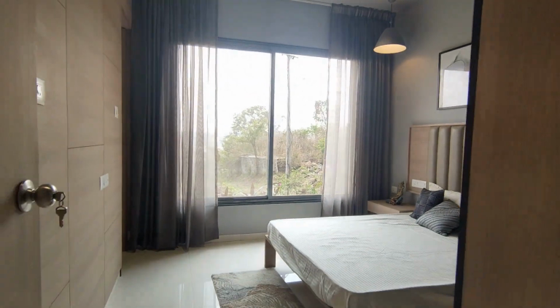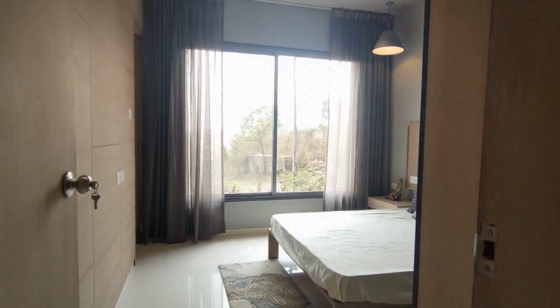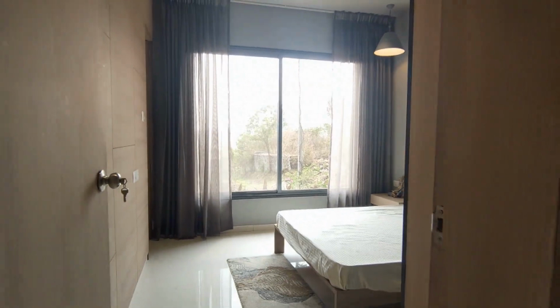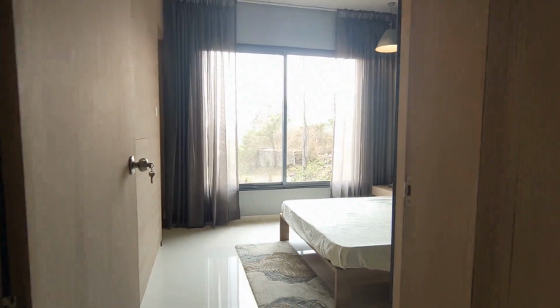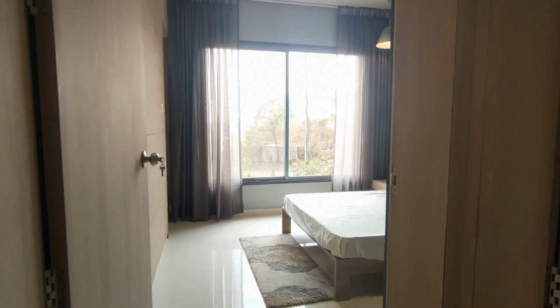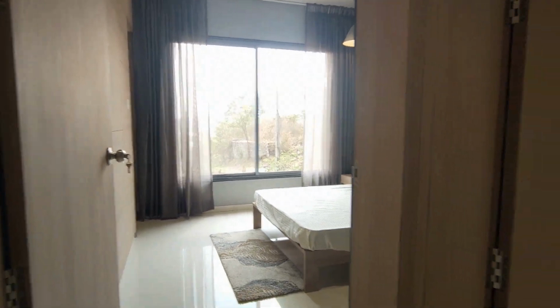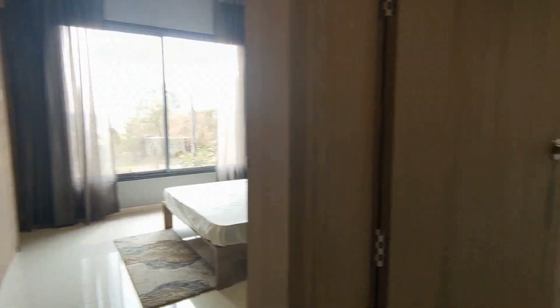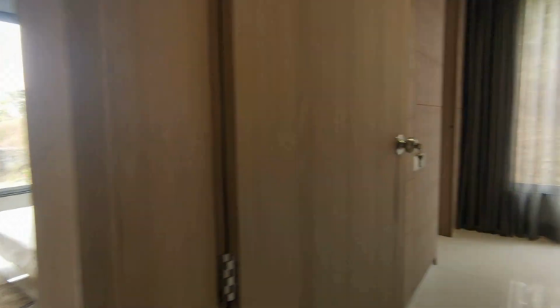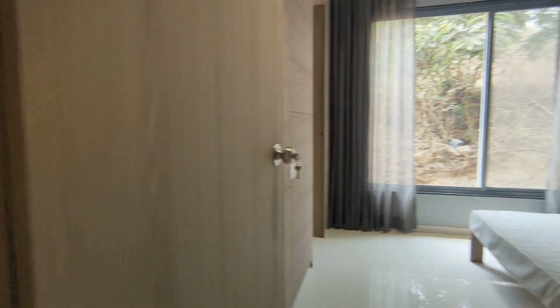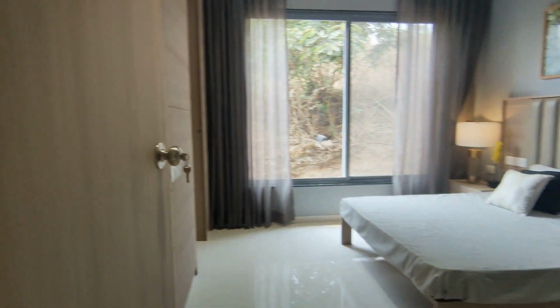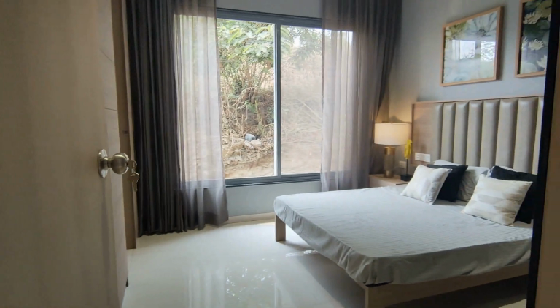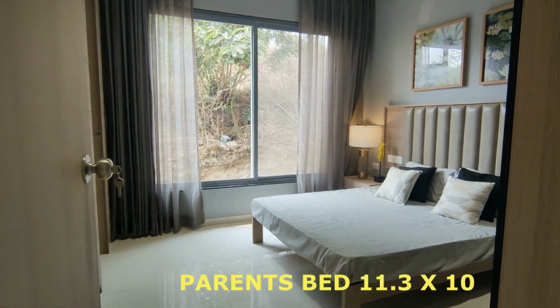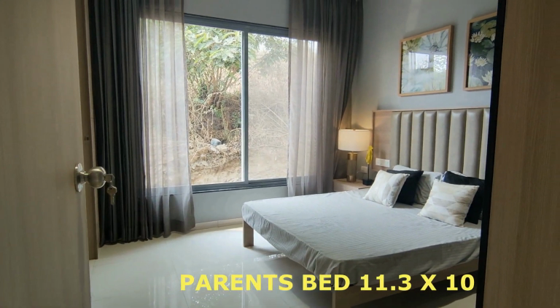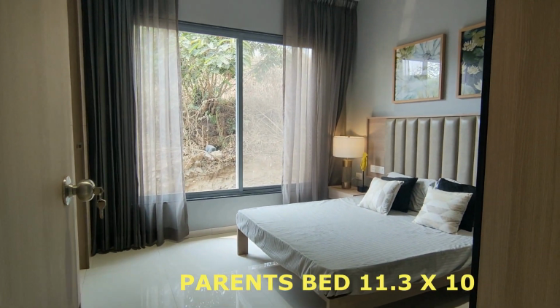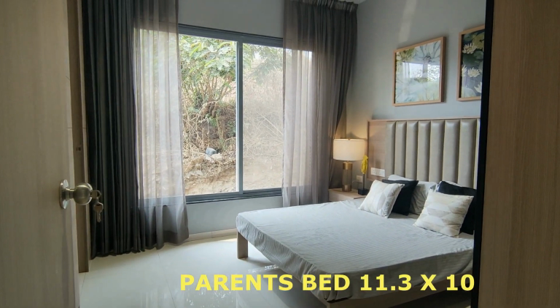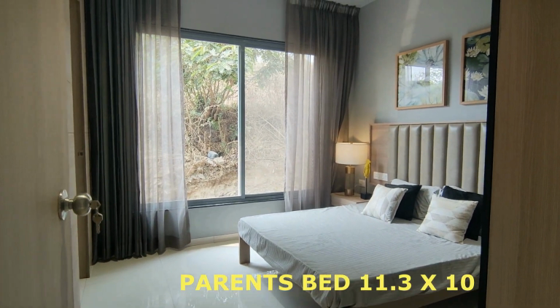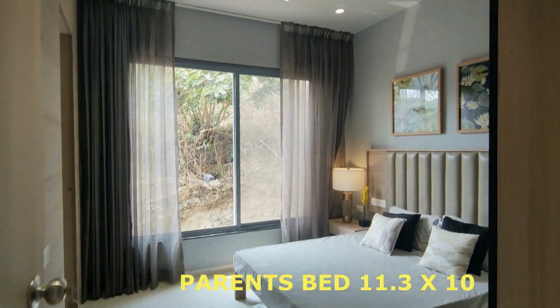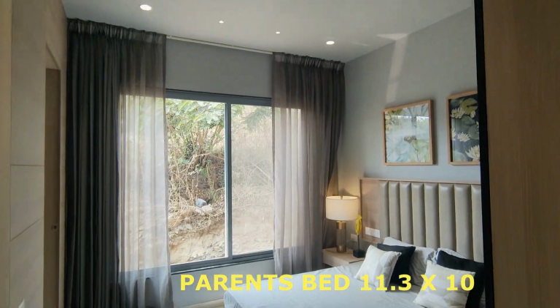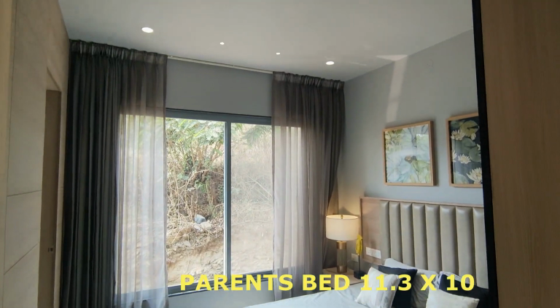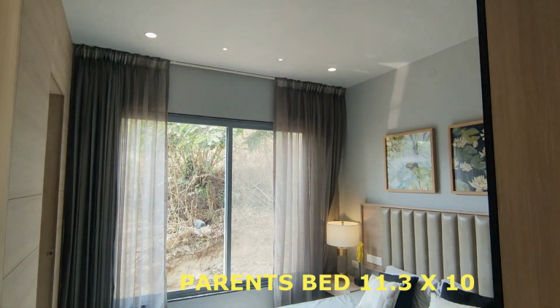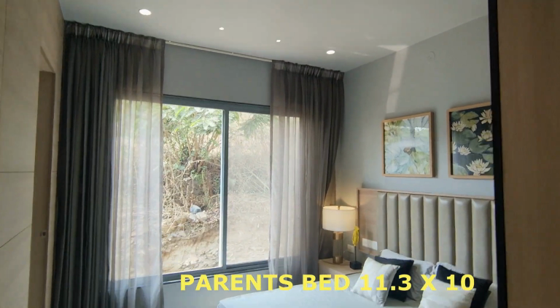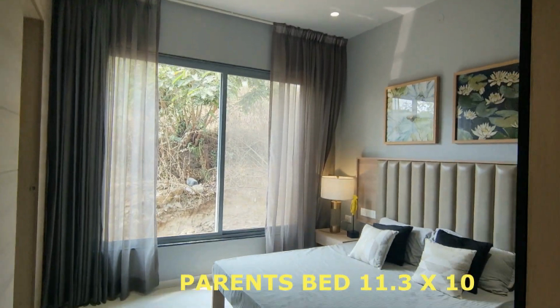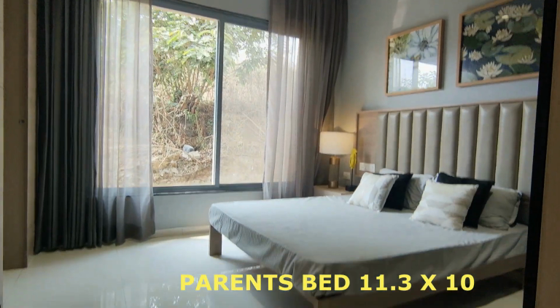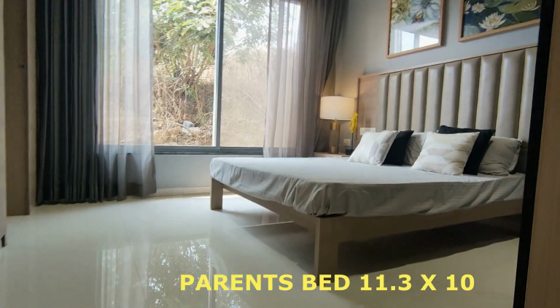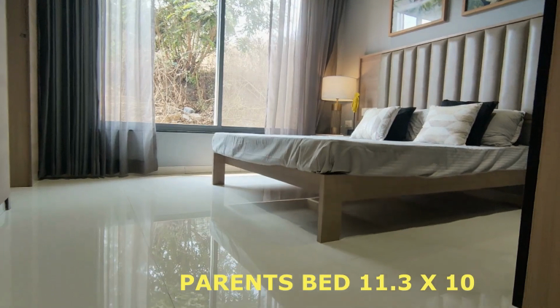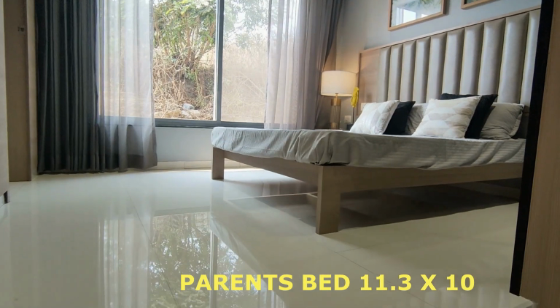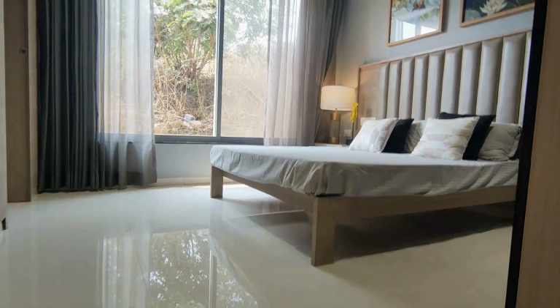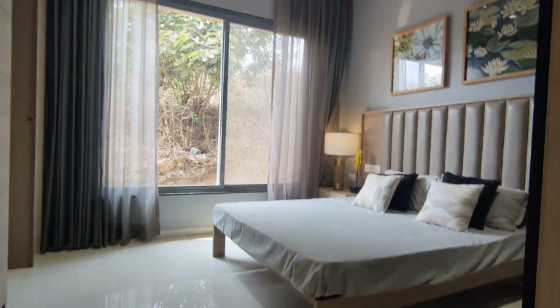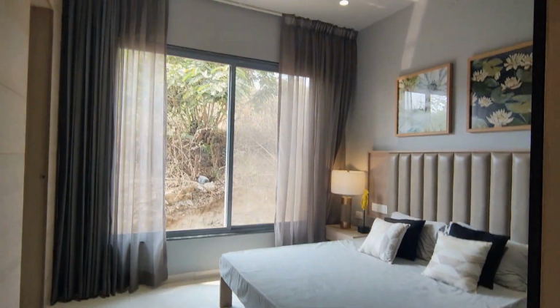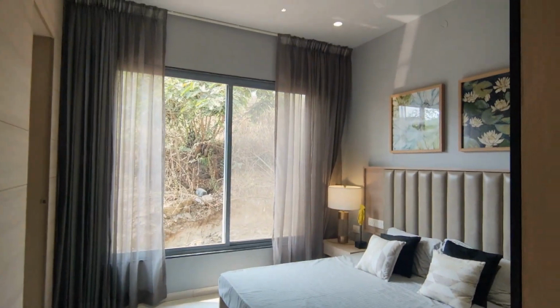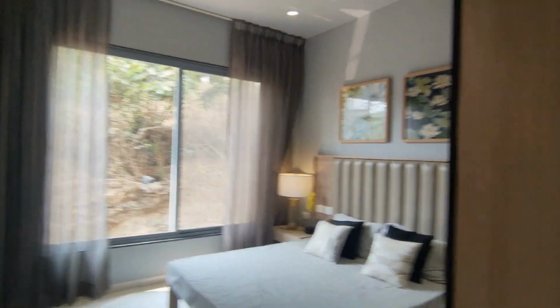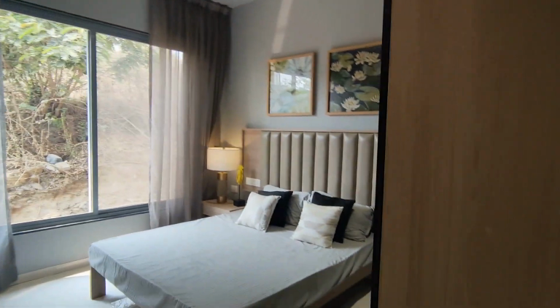There is no terrace attached to the master bedroom. The parents' bedroom is 11.3 by 10. This project has around 15 amenities, which are very unique.